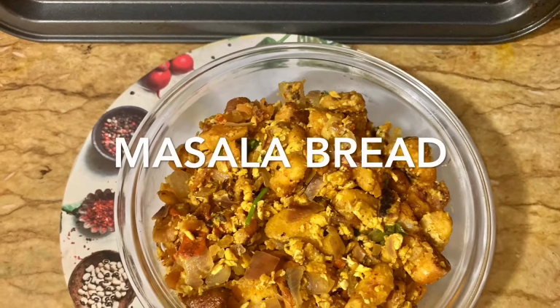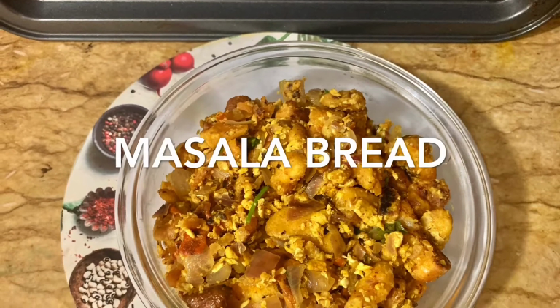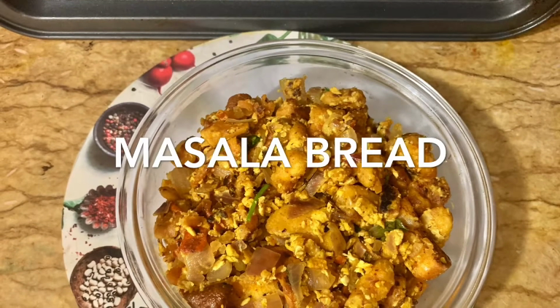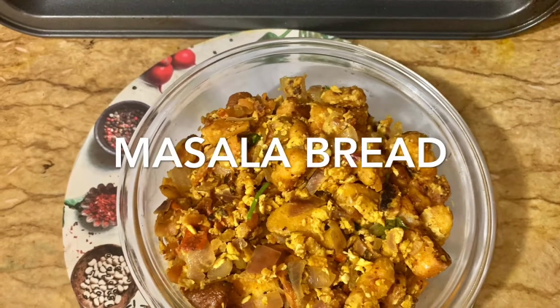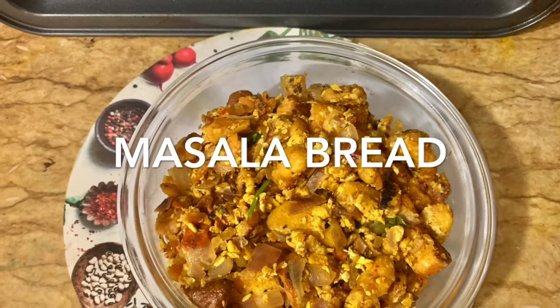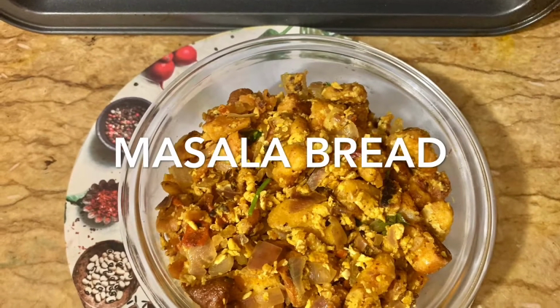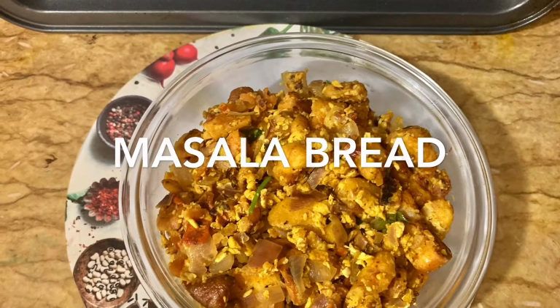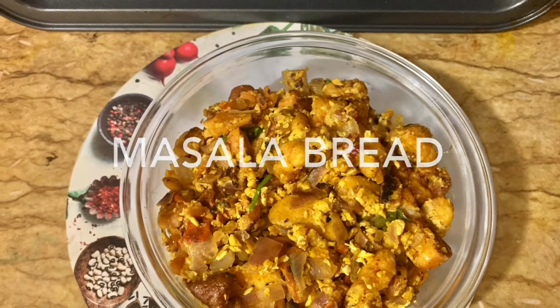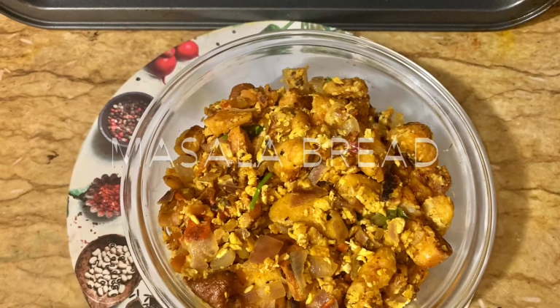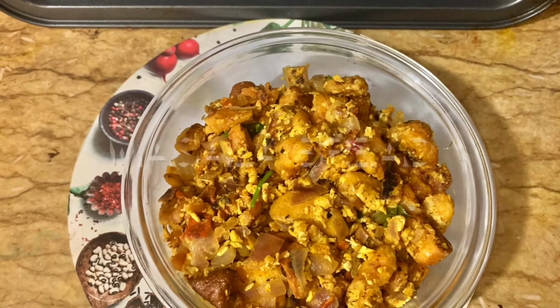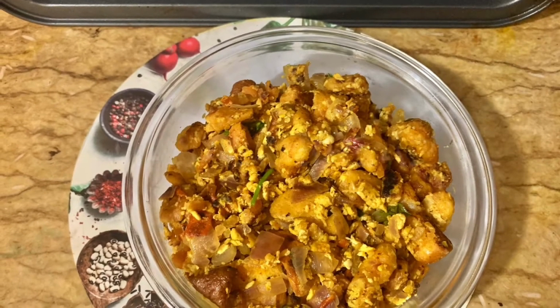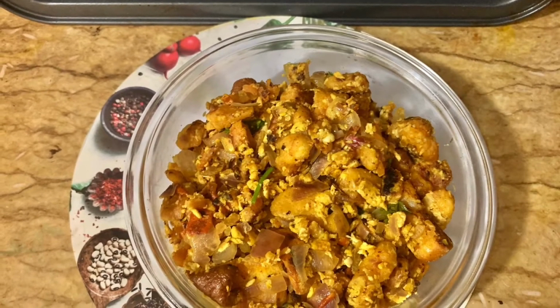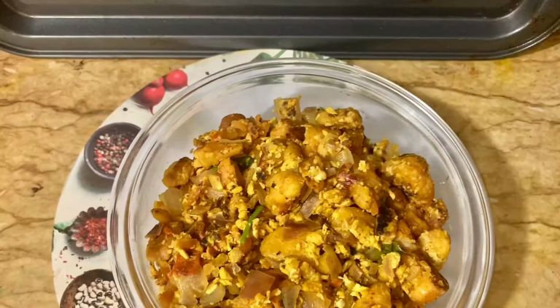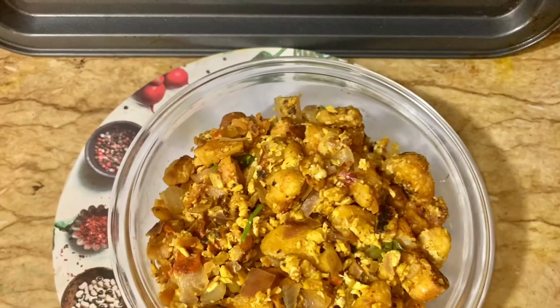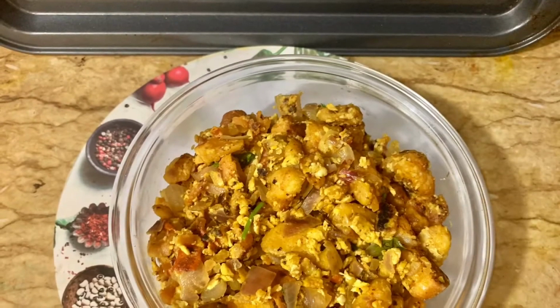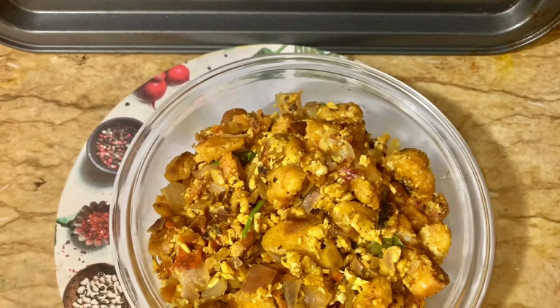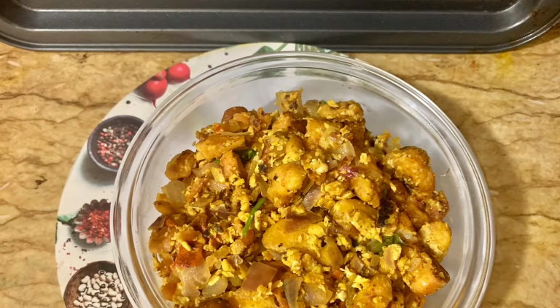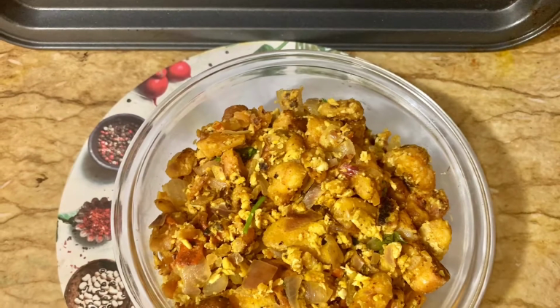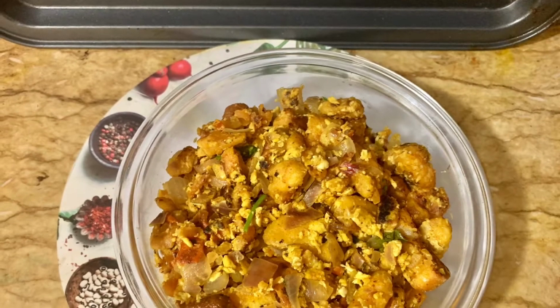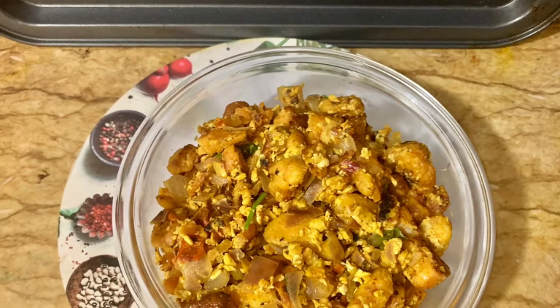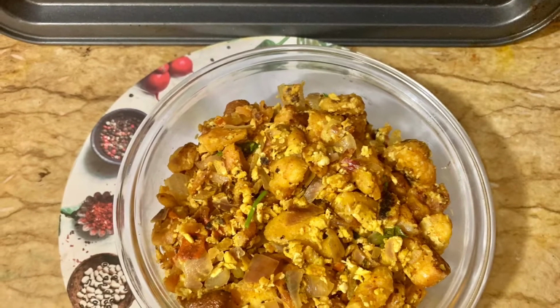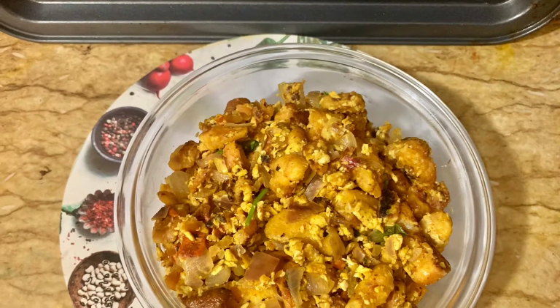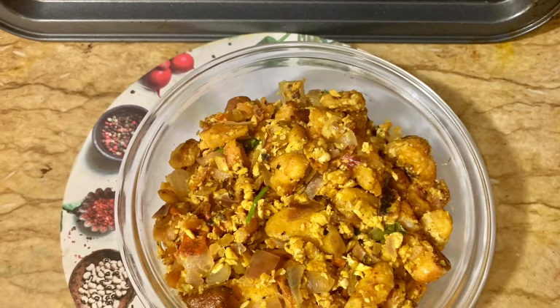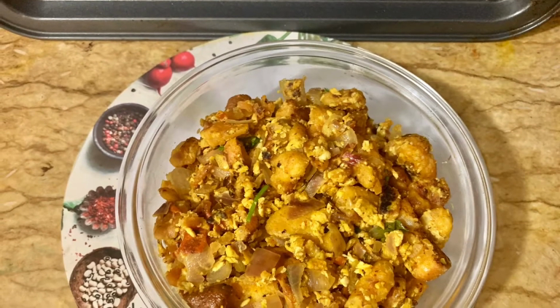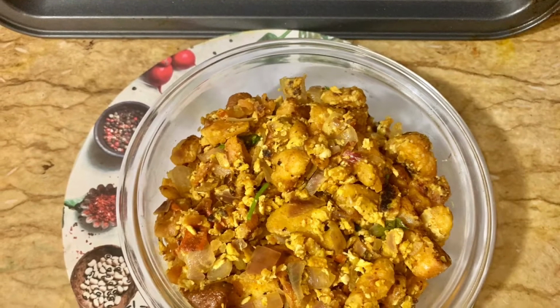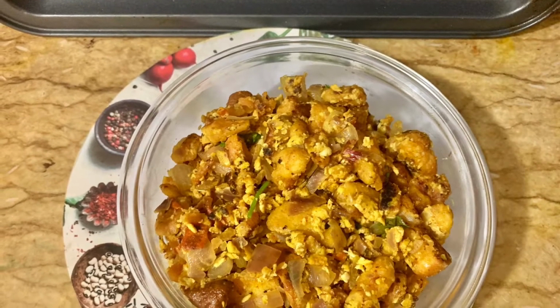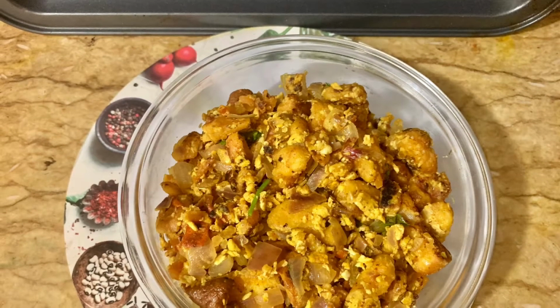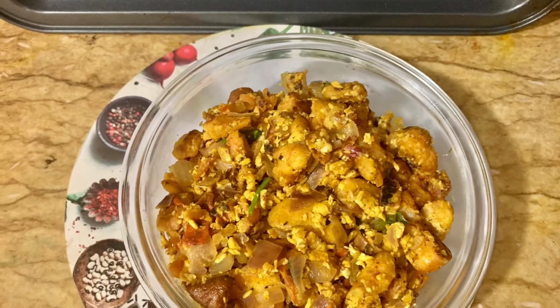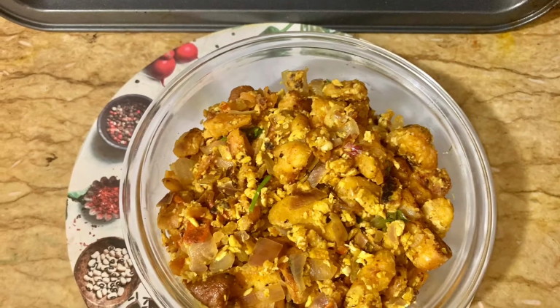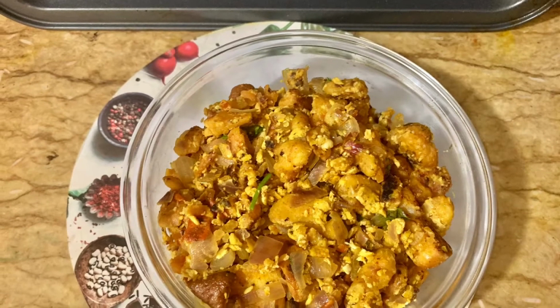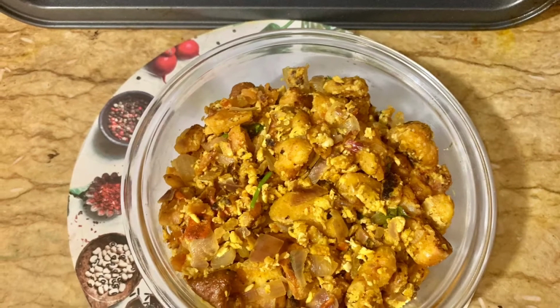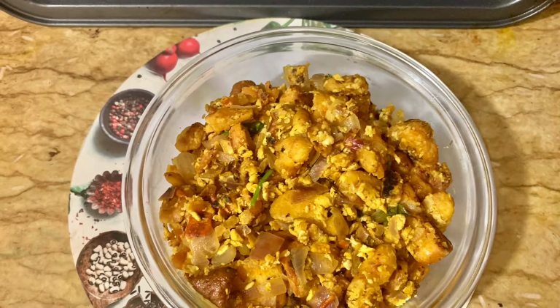This bread is very simple. Let's talk about the ingredients.